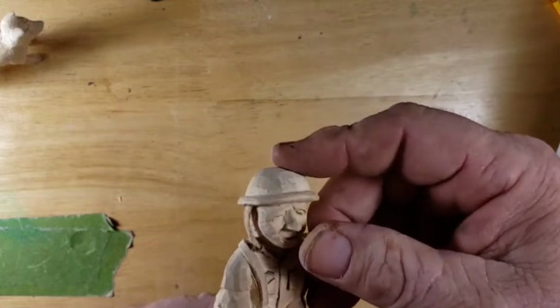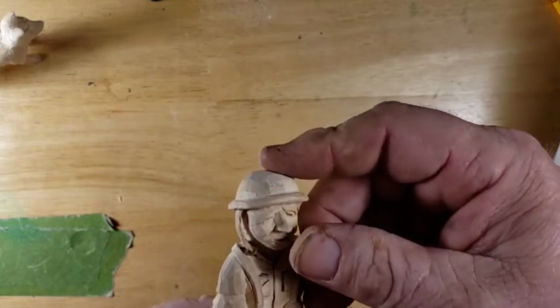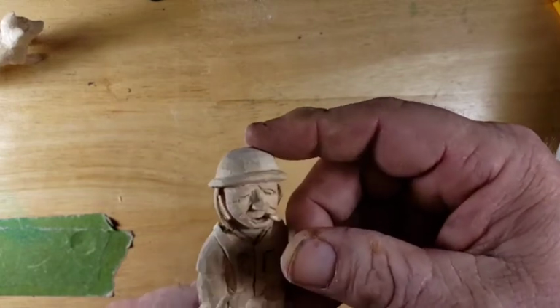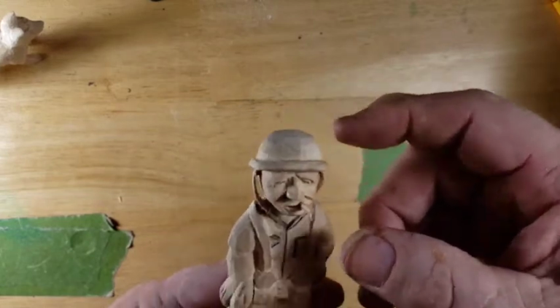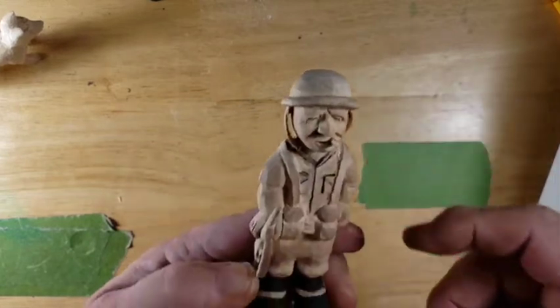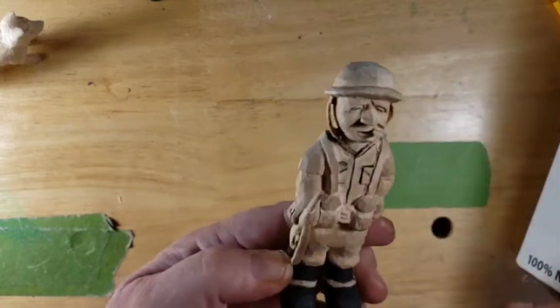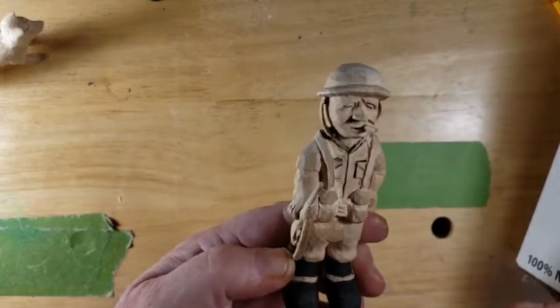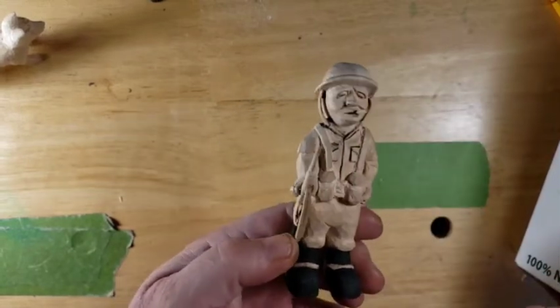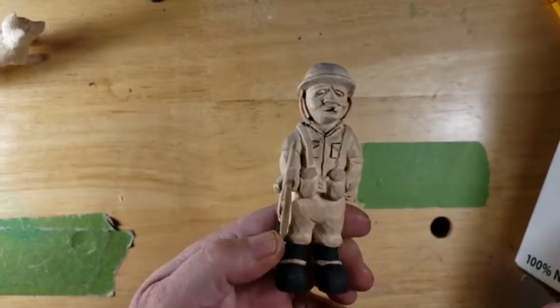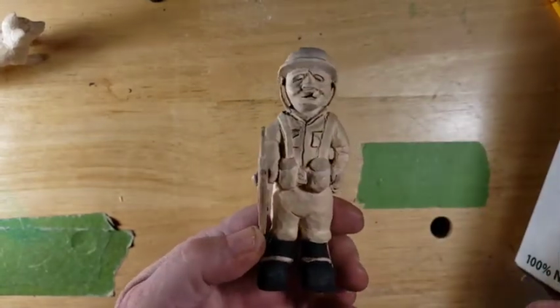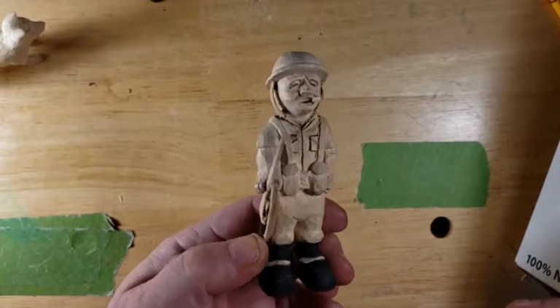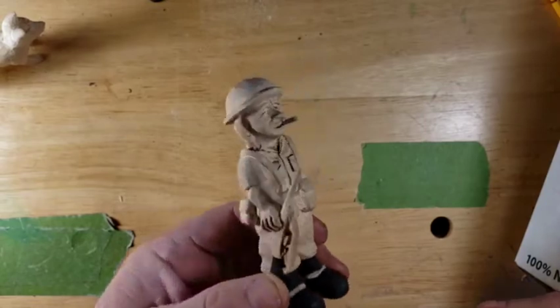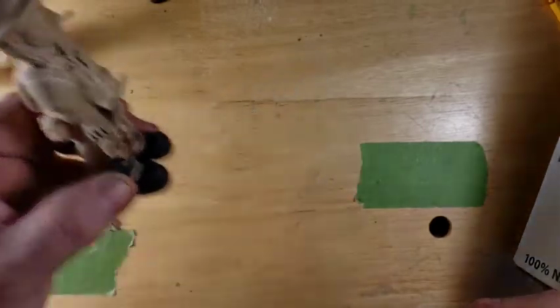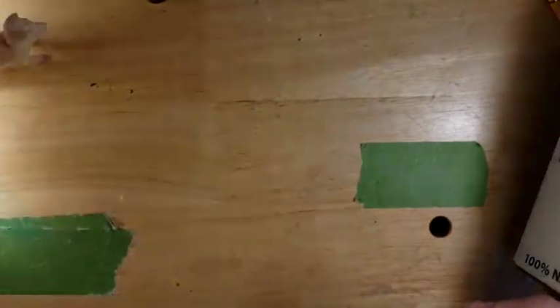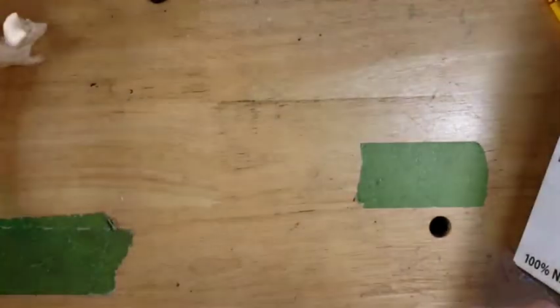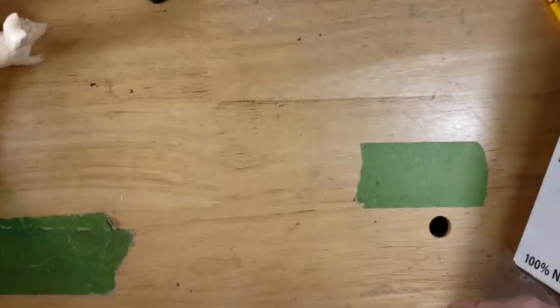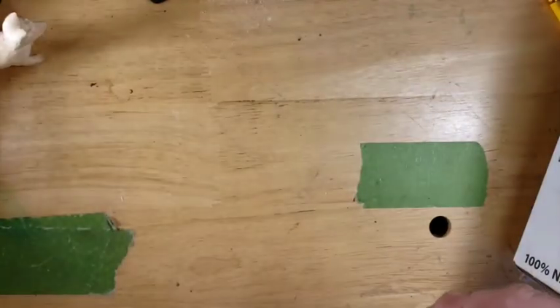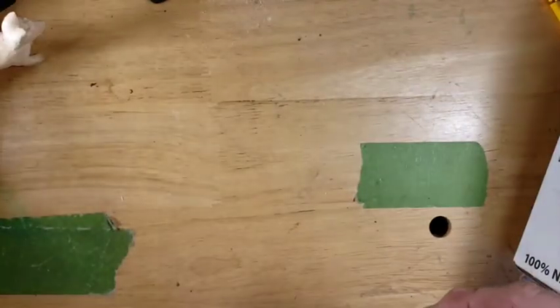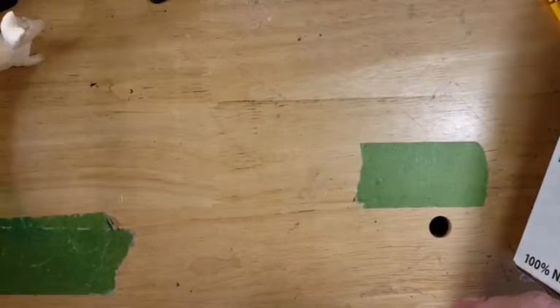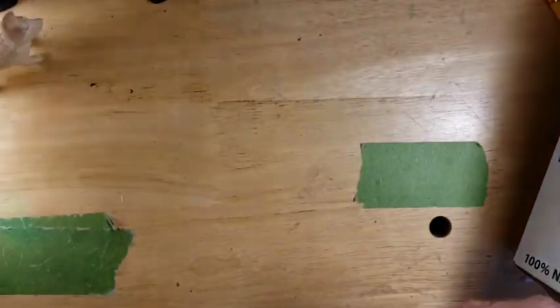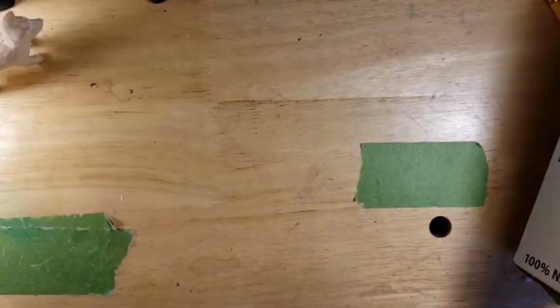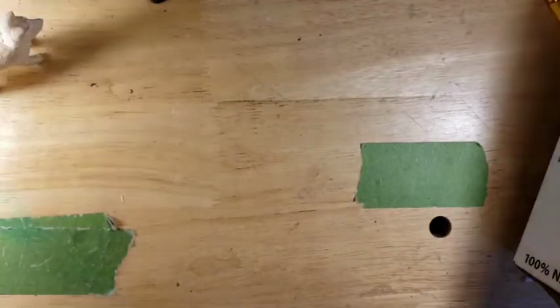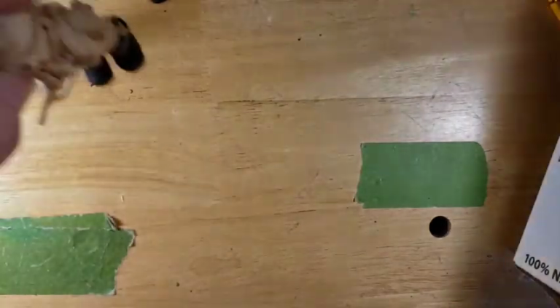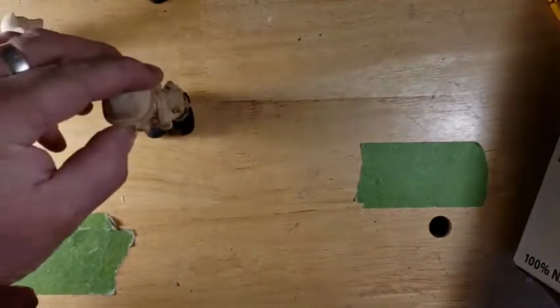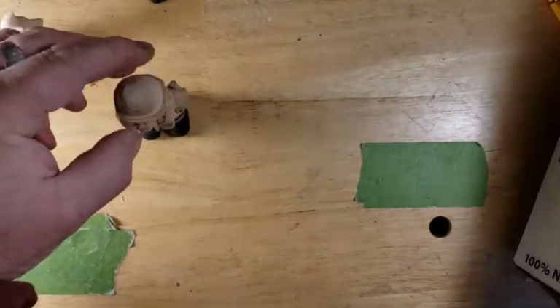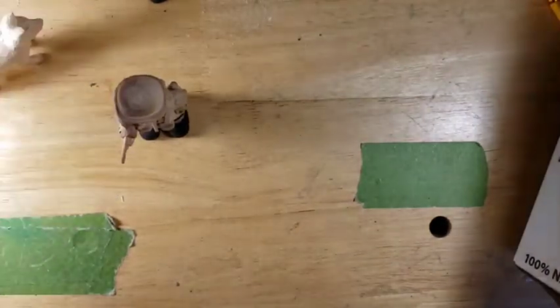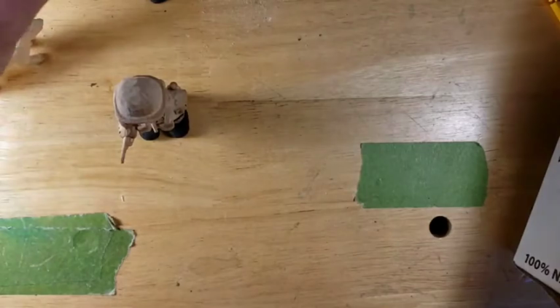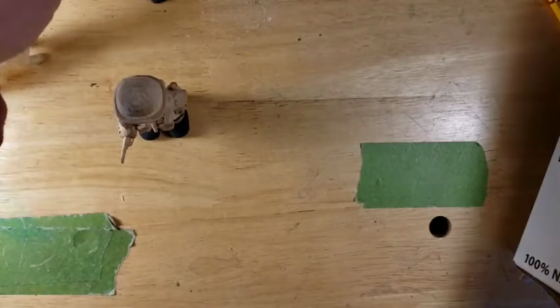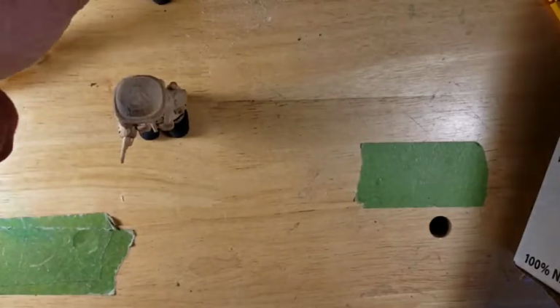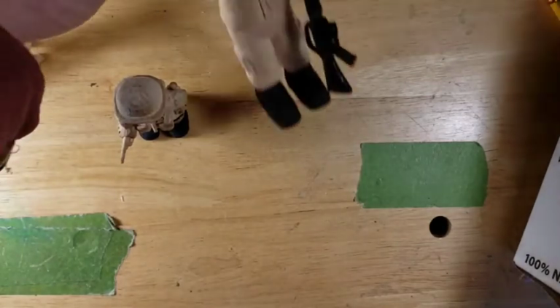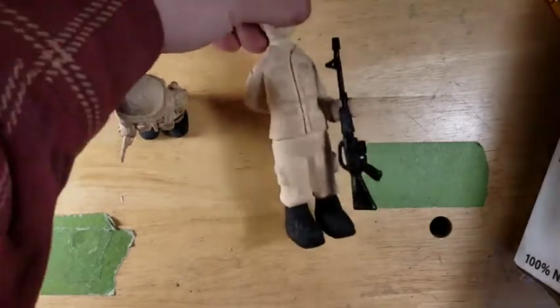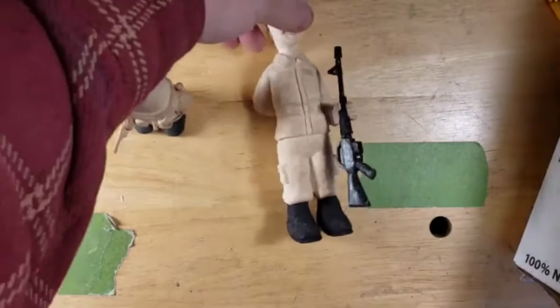So these guys are ready for paint, basically. That's our soldier guys that we carved.